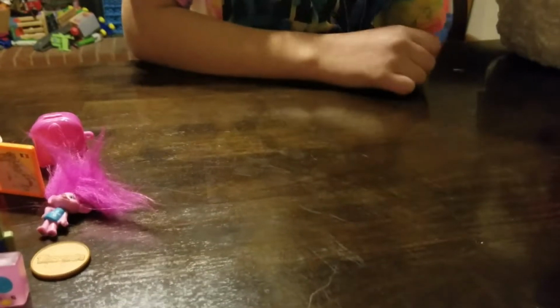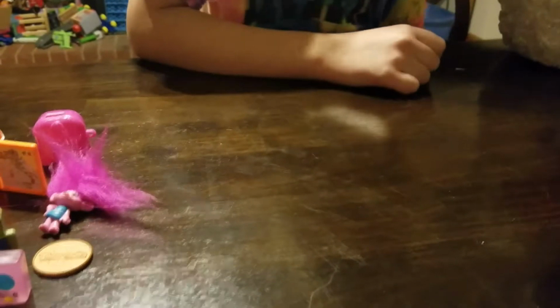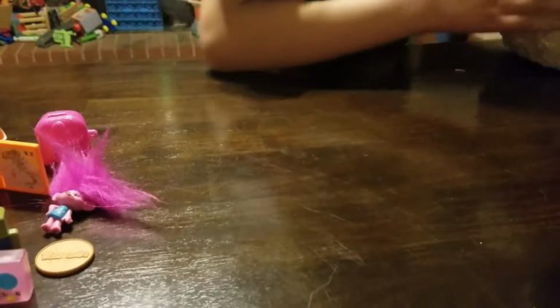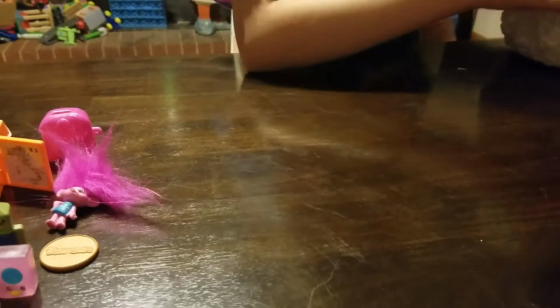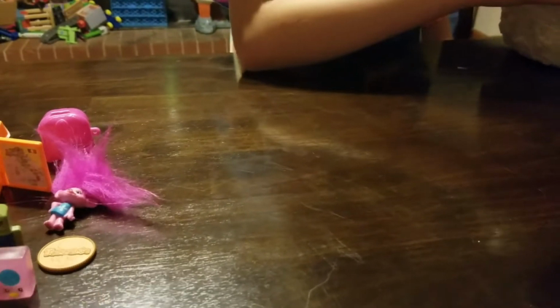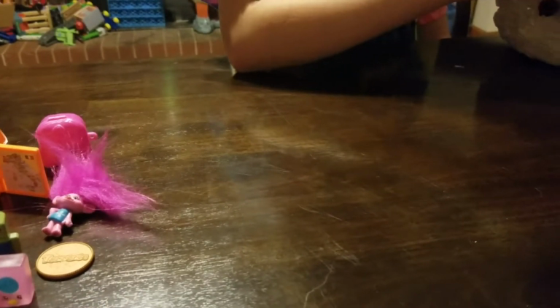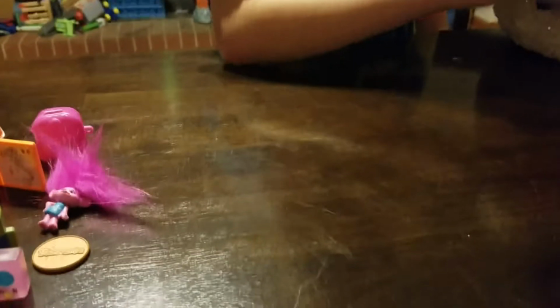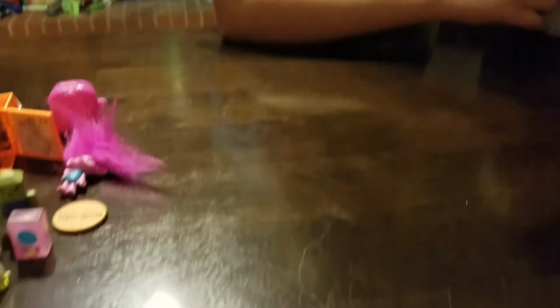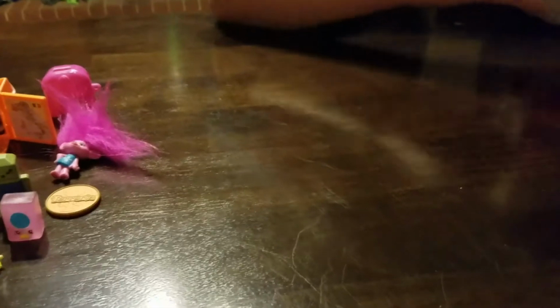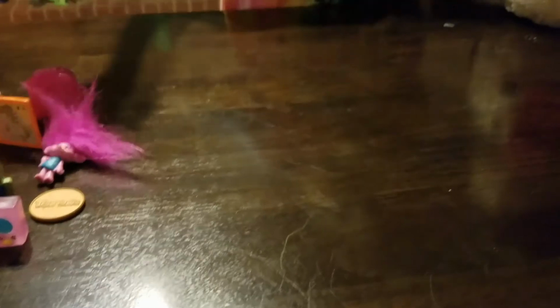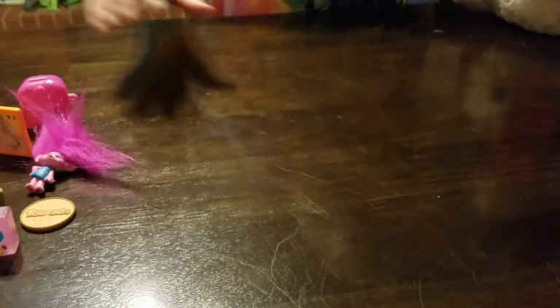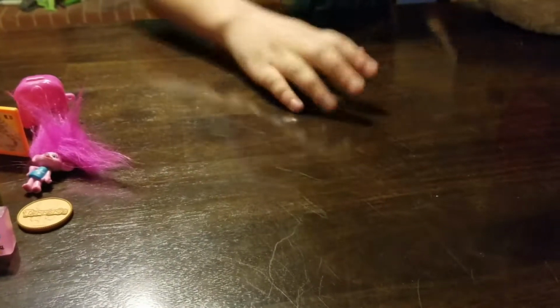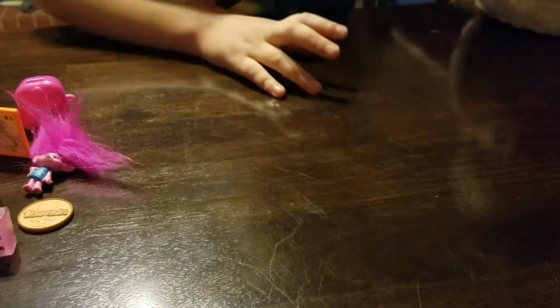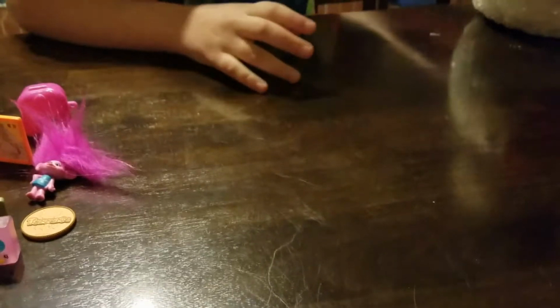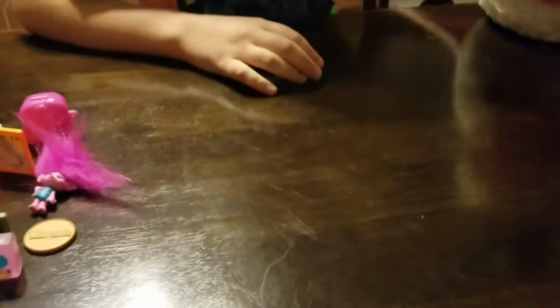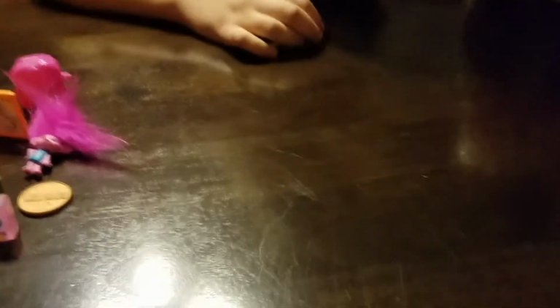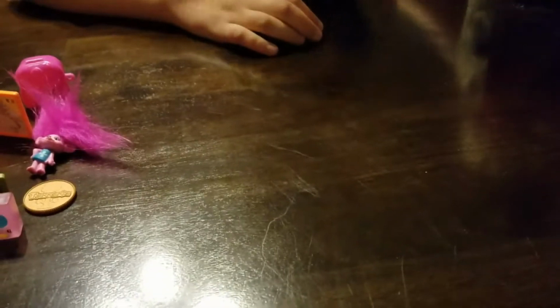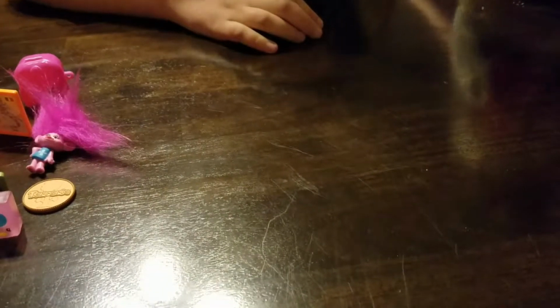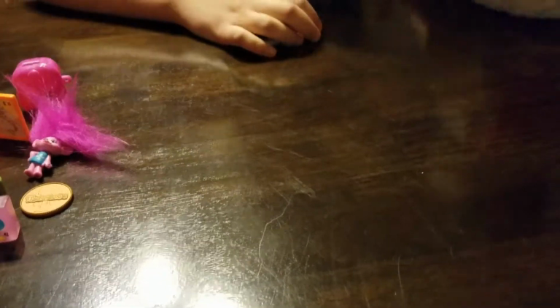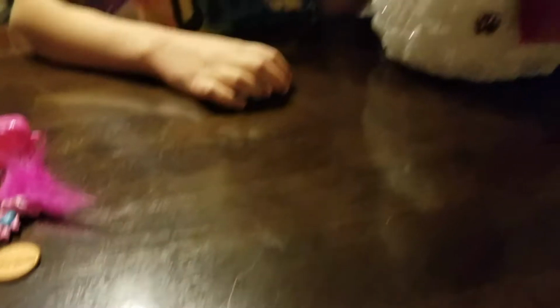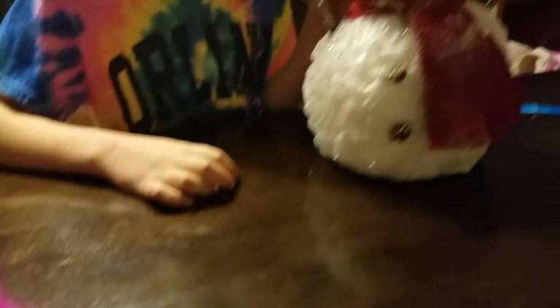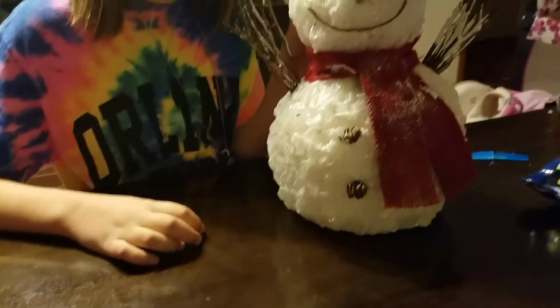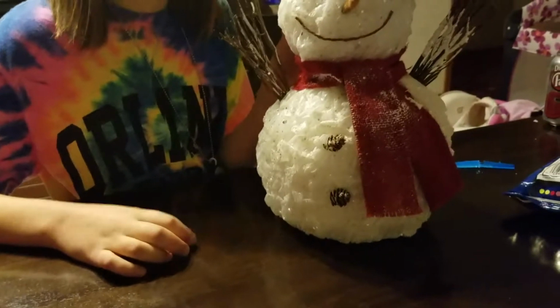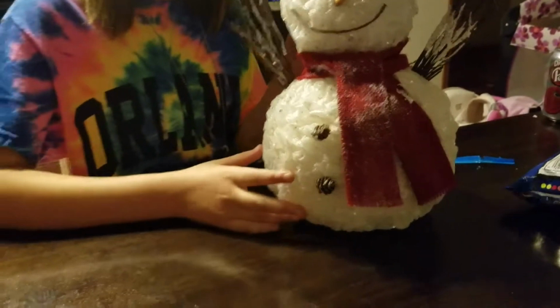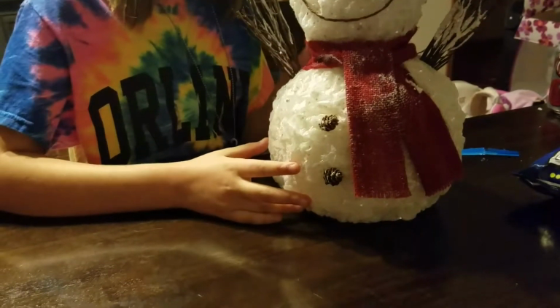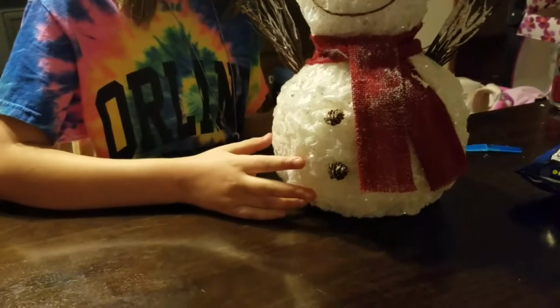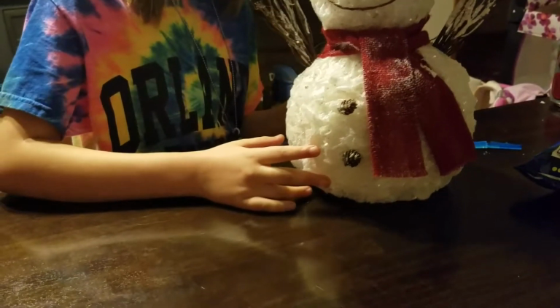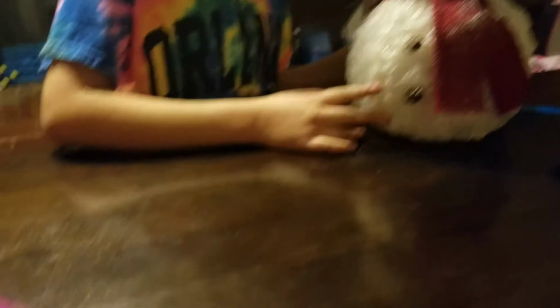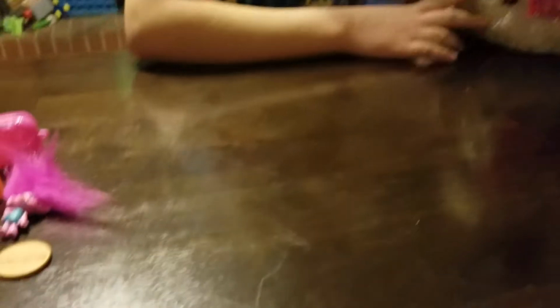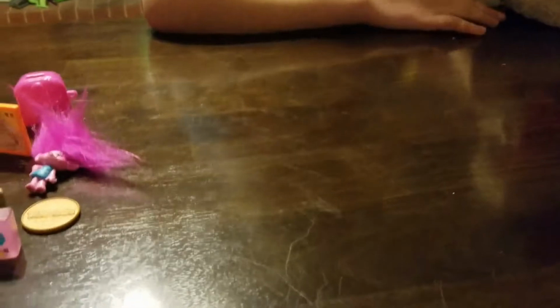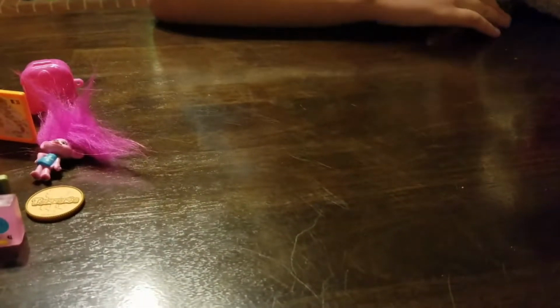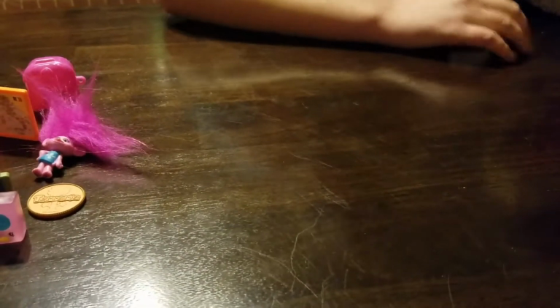Welcome back to Mommy and Jelly's Fun Time, part 3 of our Christmas haul. We have a snowman prop now that I got Mom for Christmas.